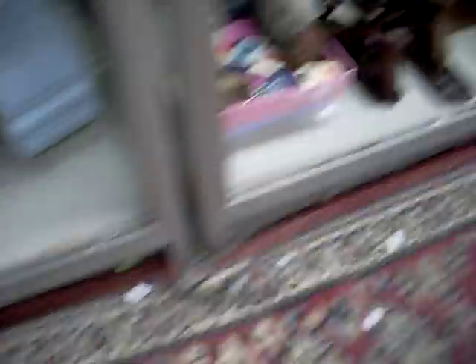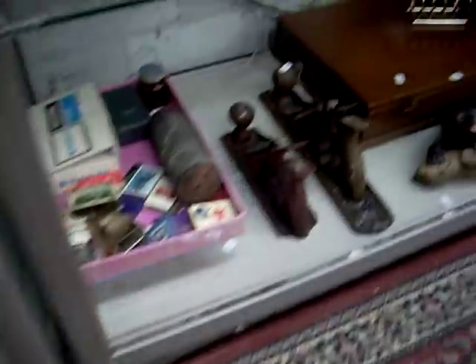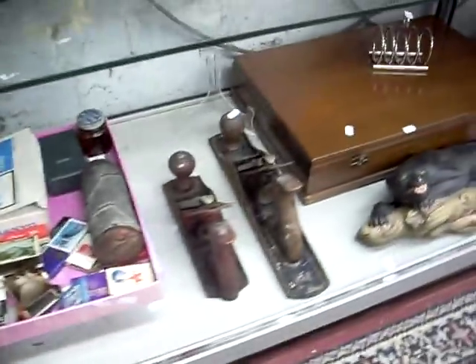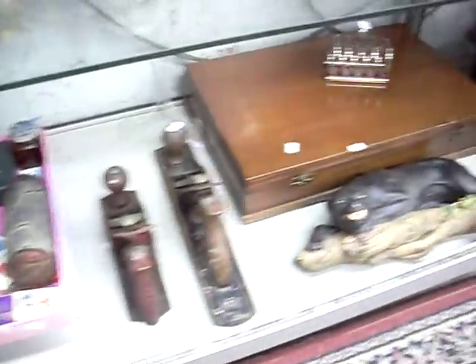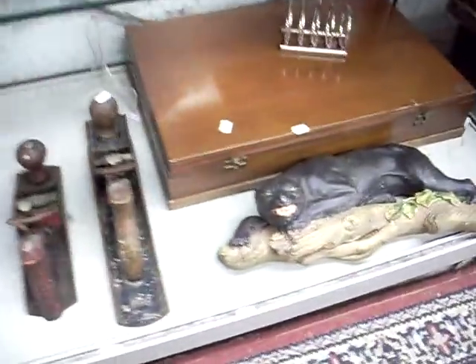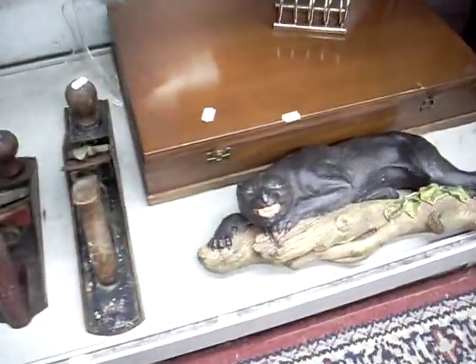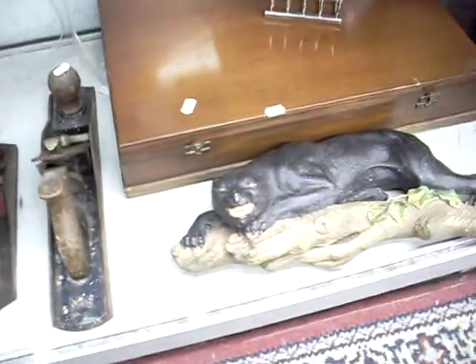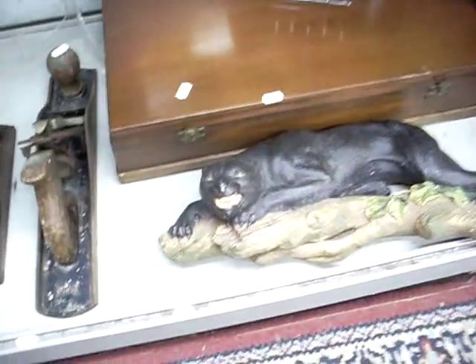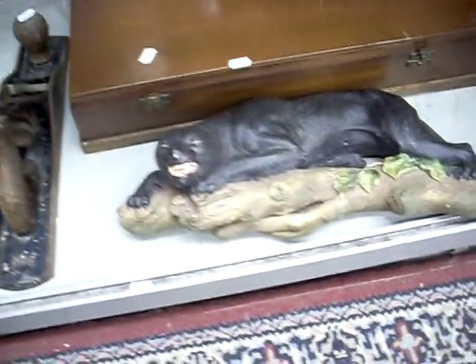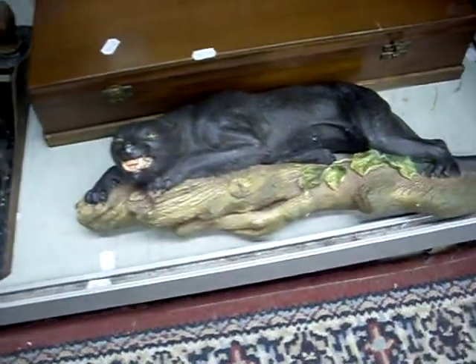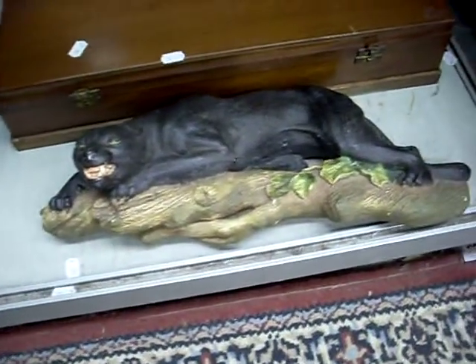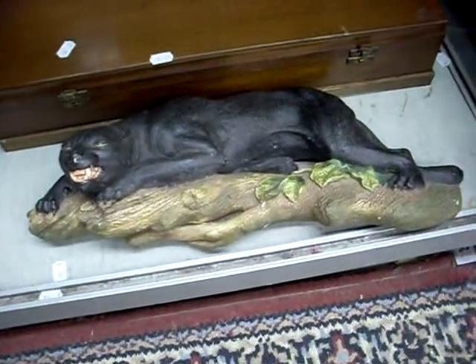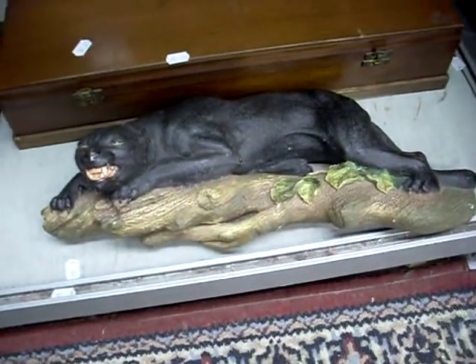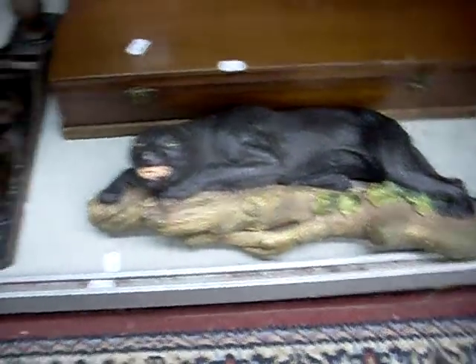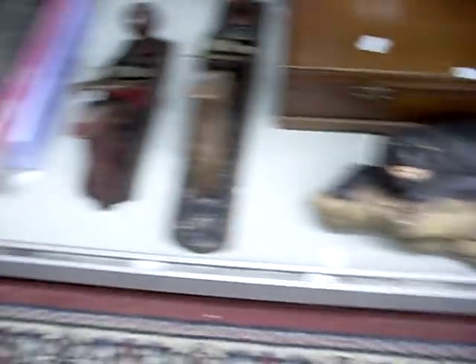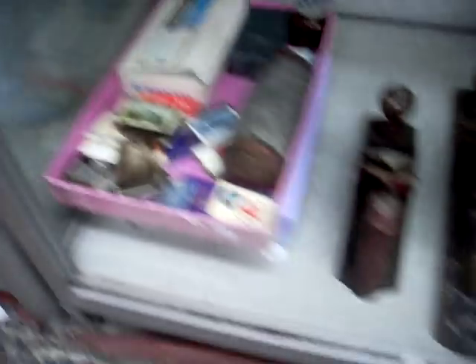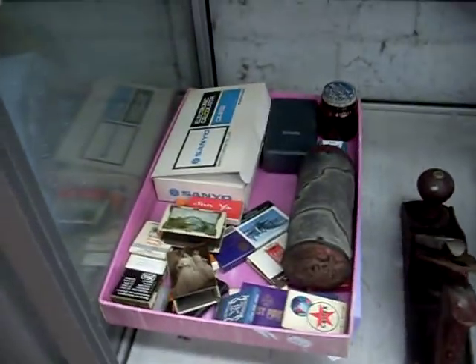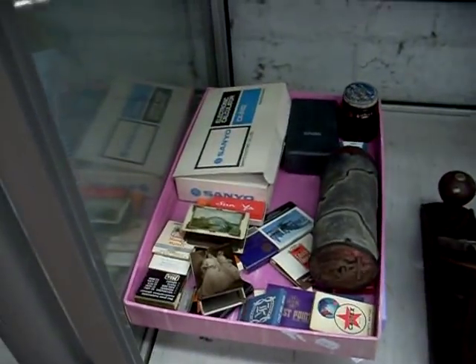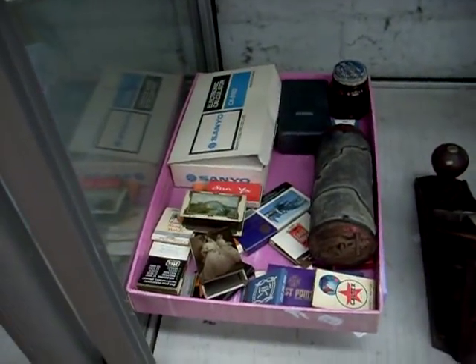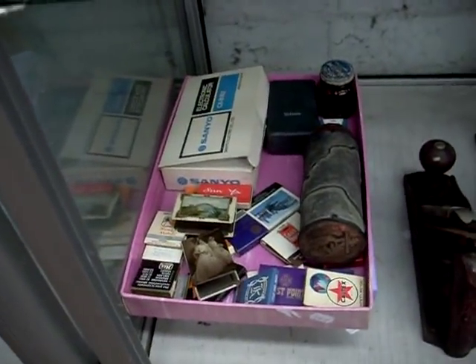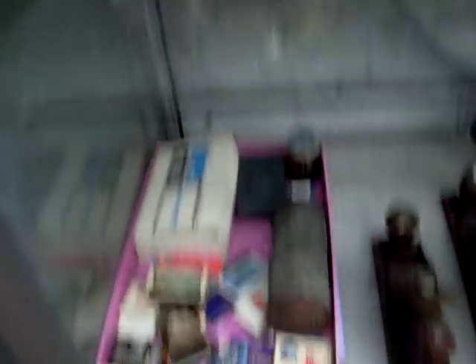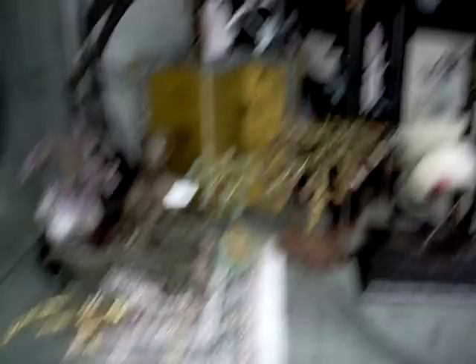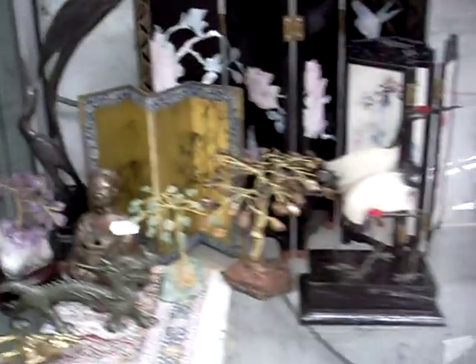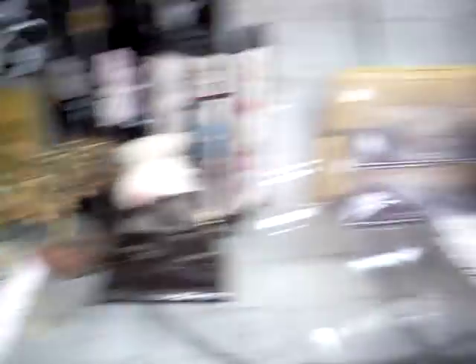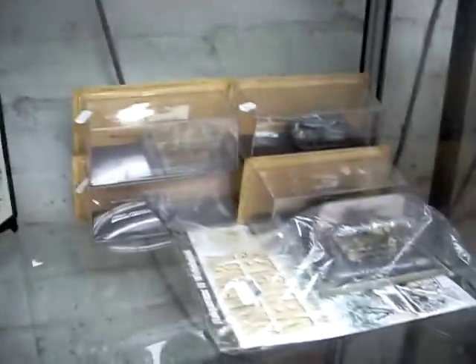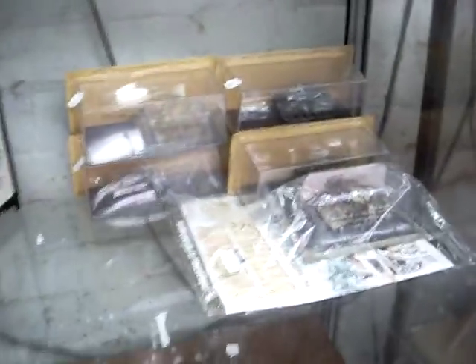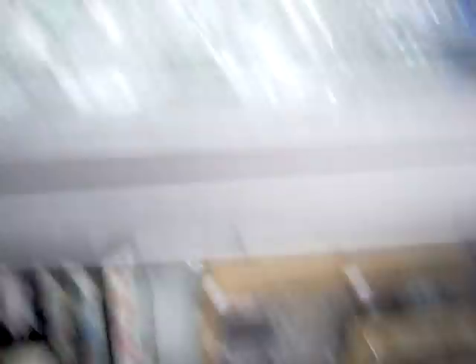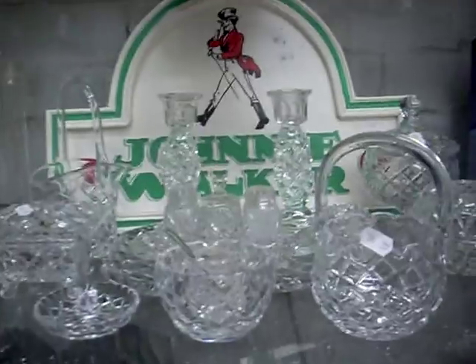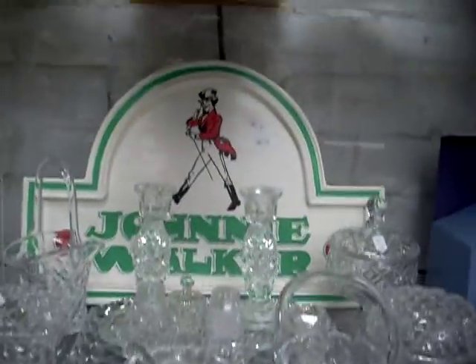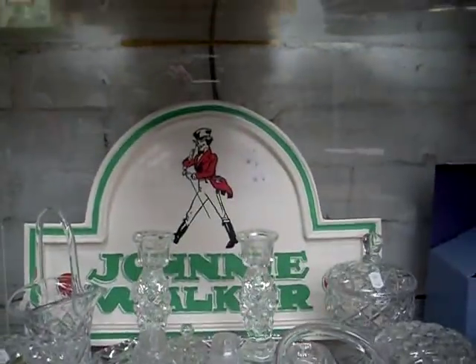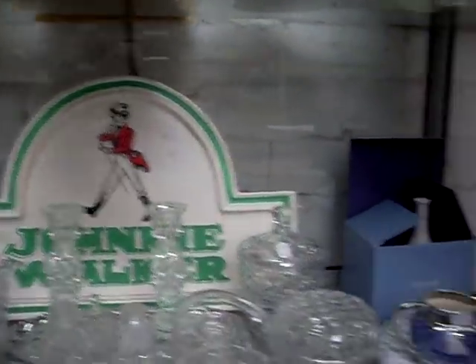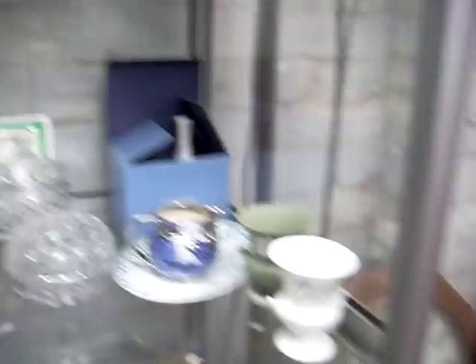Look at that panther prowling along the branch. Bits and bobs in there. Oriental stuff. More tanks. More crystal. Johnny Walker. Wedgwood.